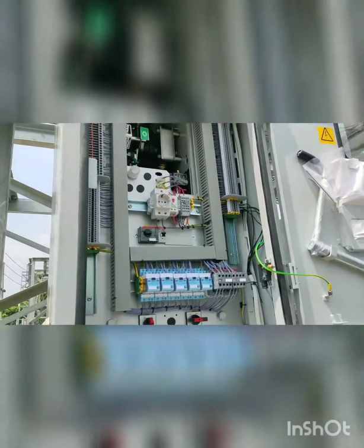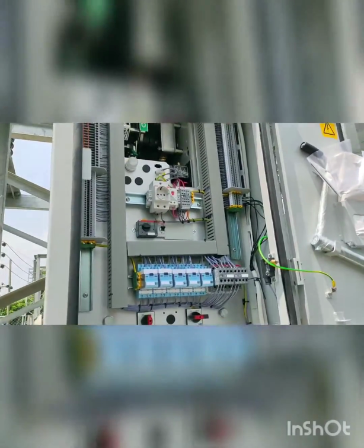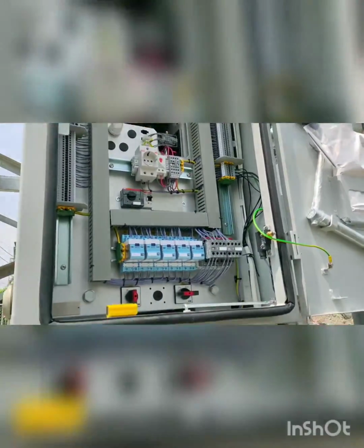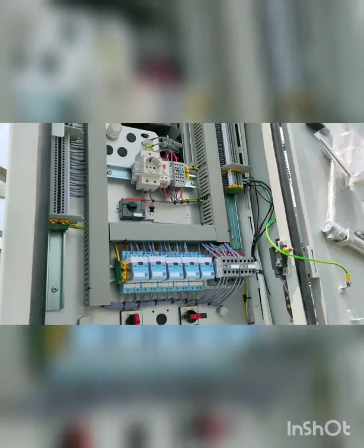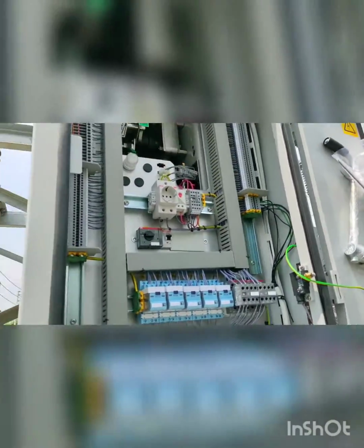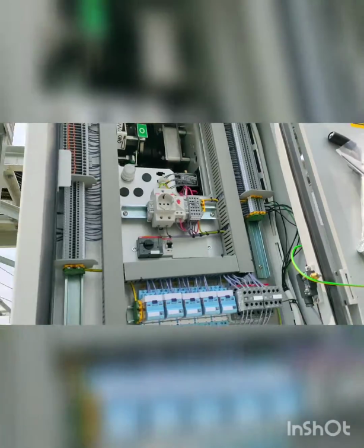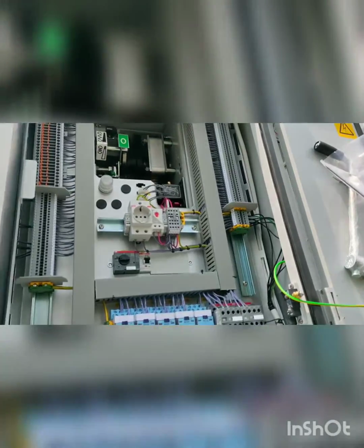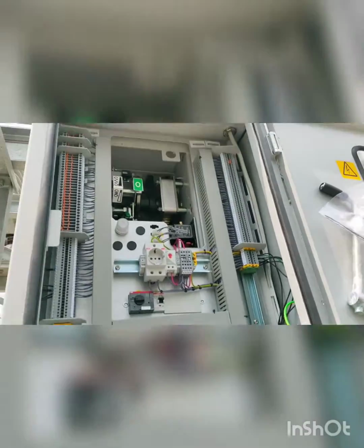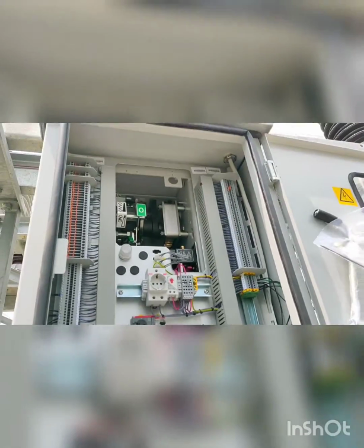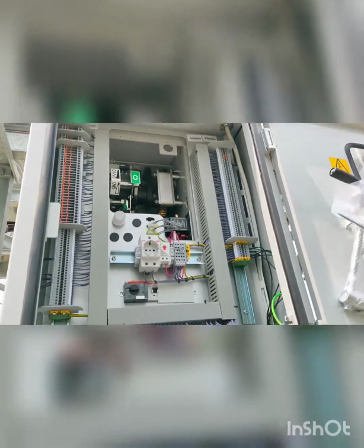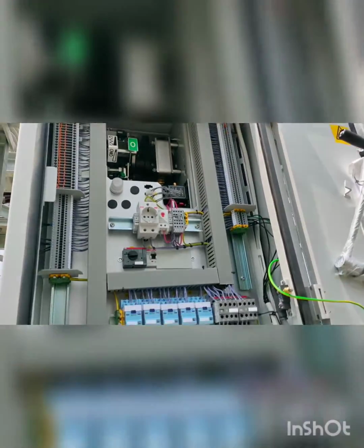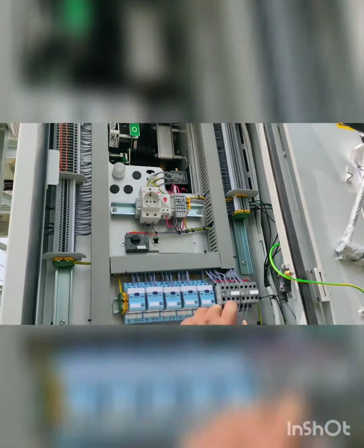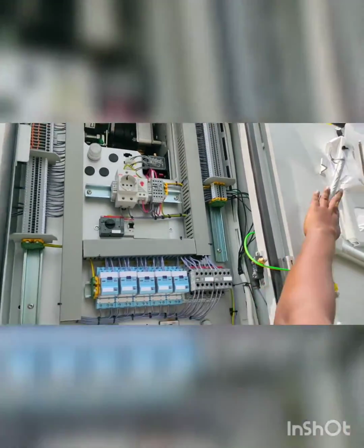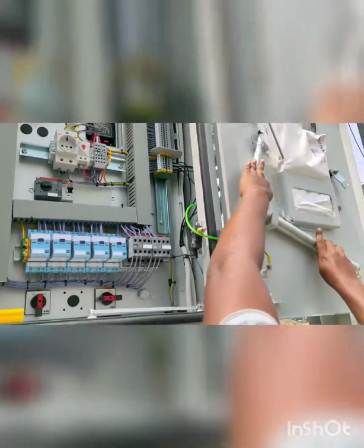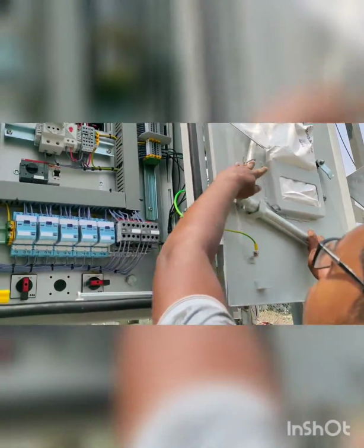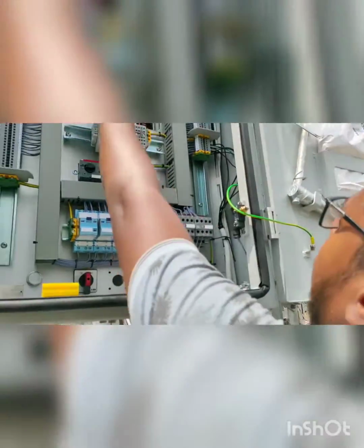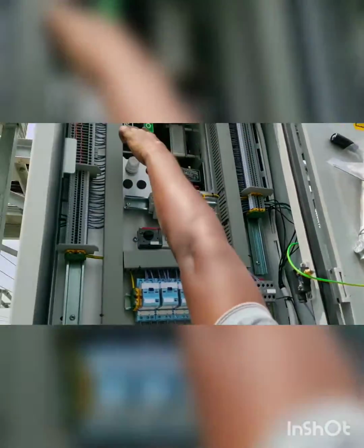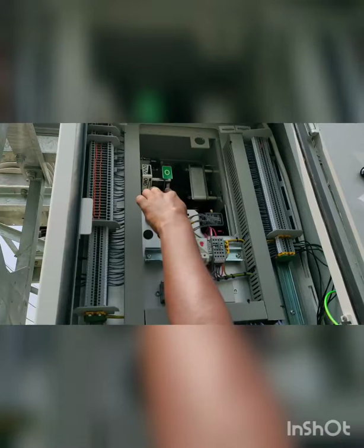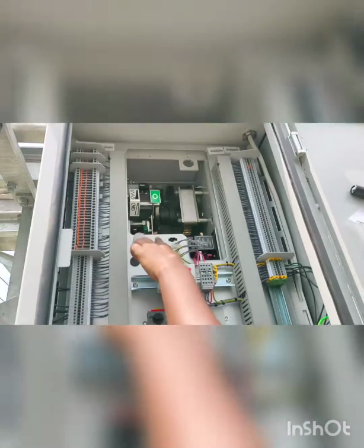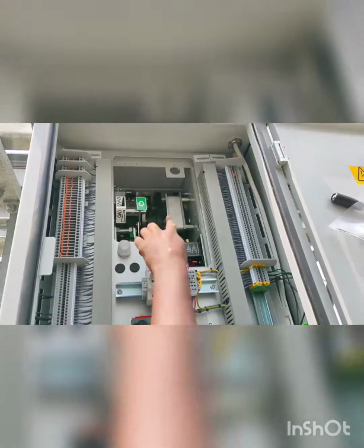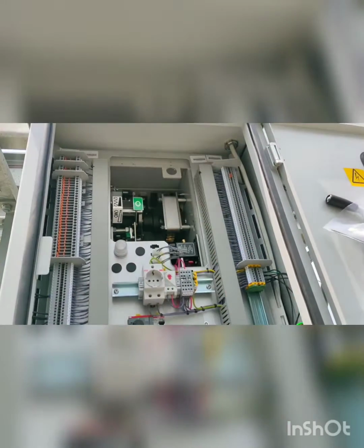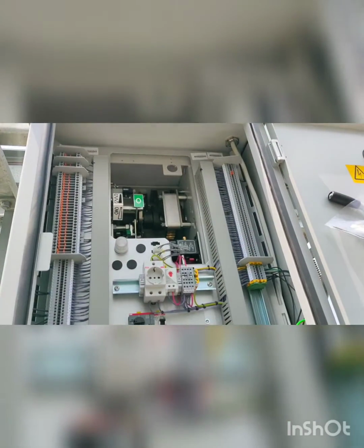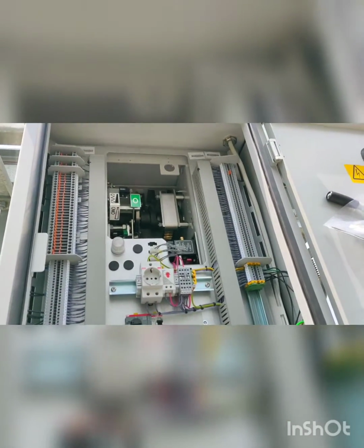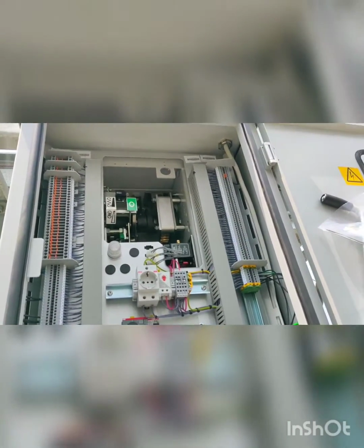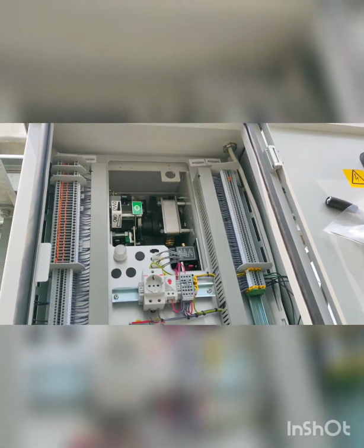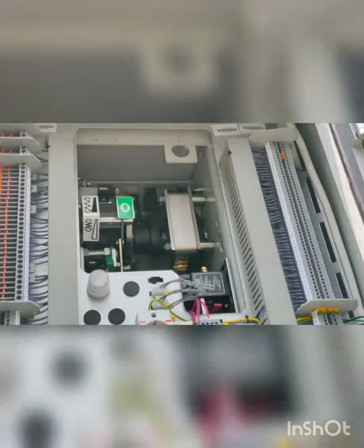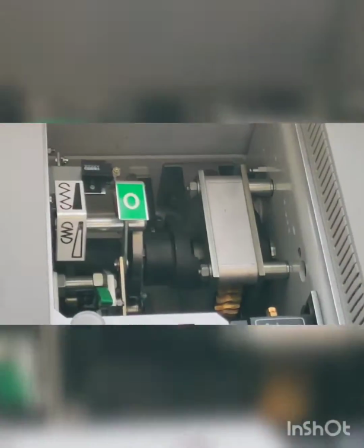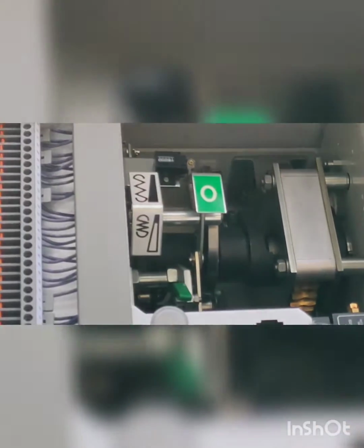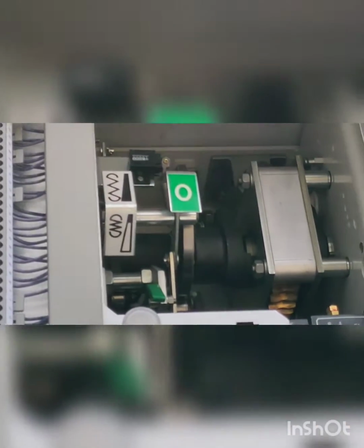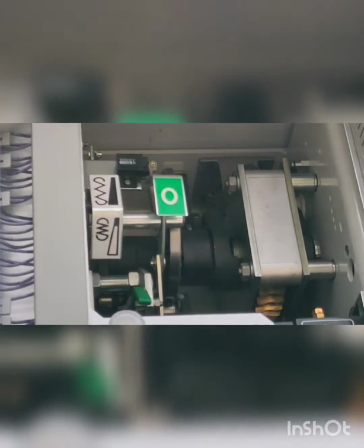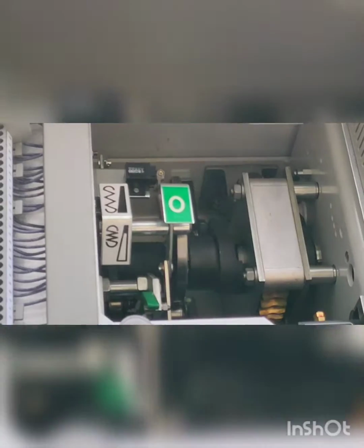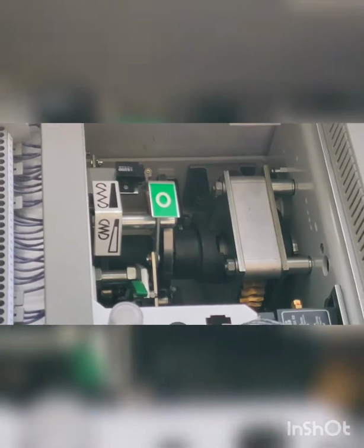This is the inside view of the panel box. Here you can see that the spring is now charged, so our breaker is ready for its operation. Thank you so much for watching the video.